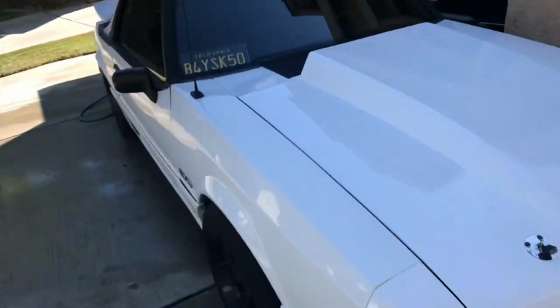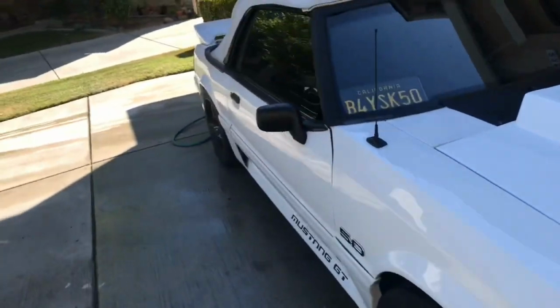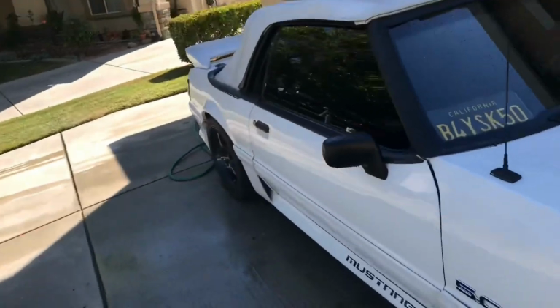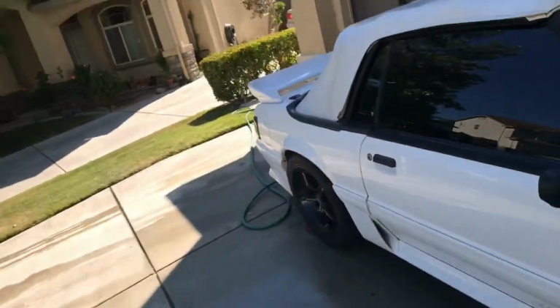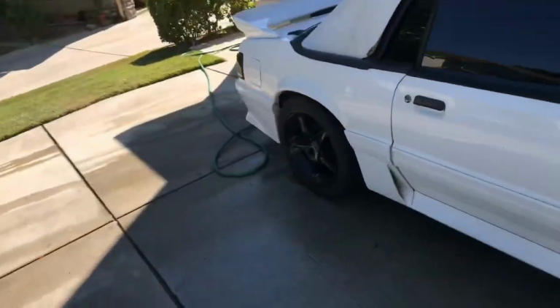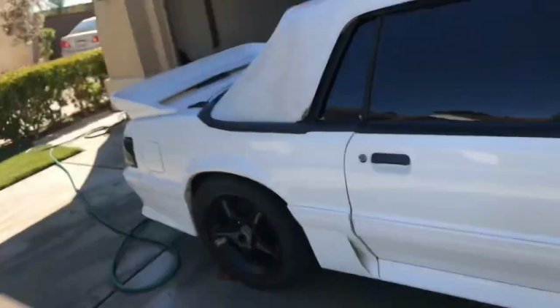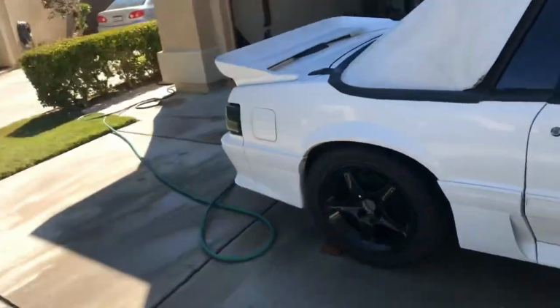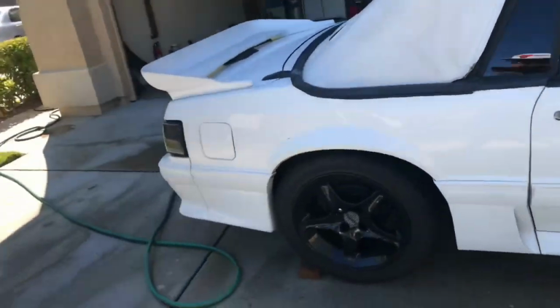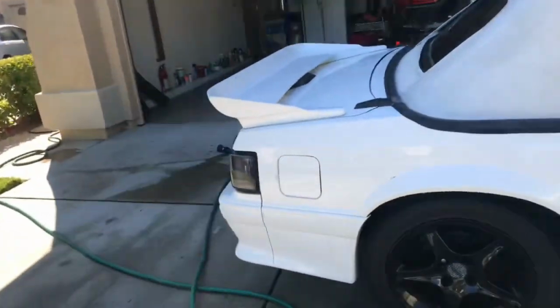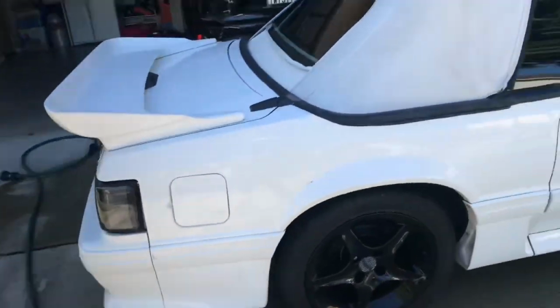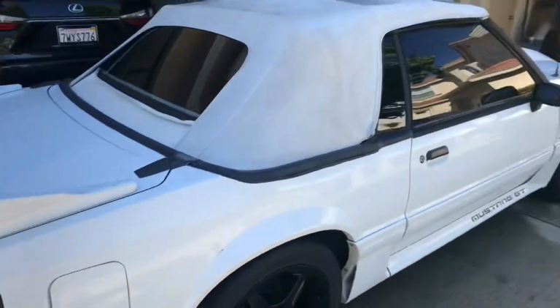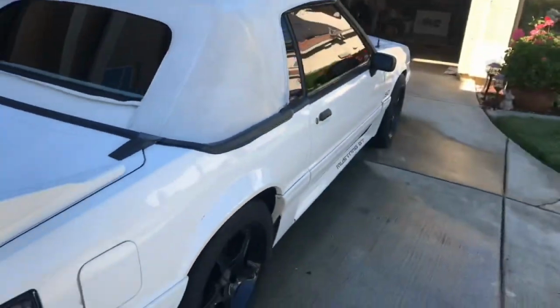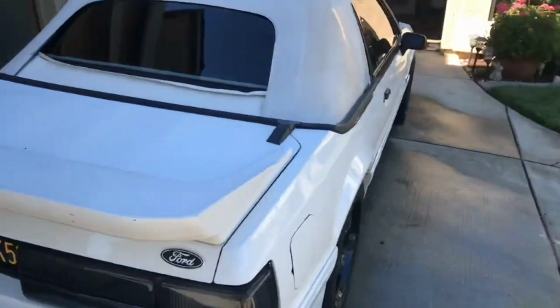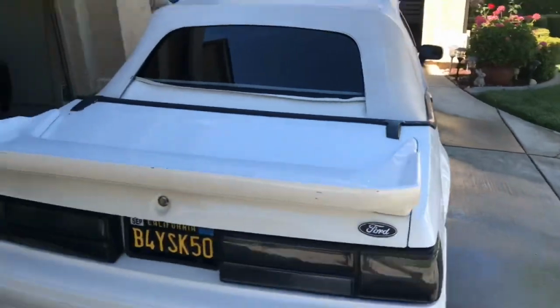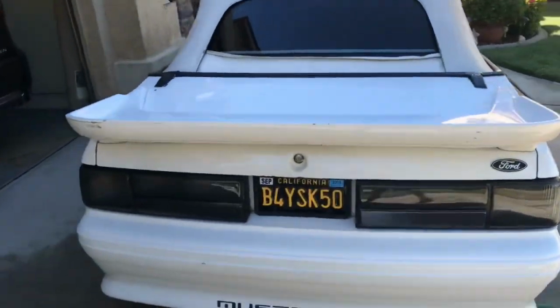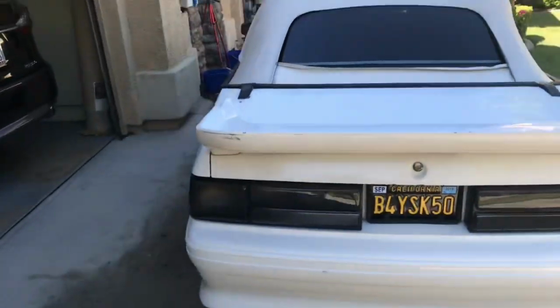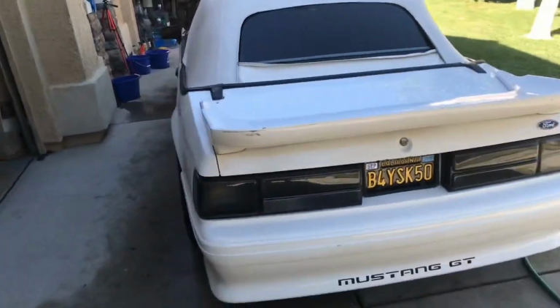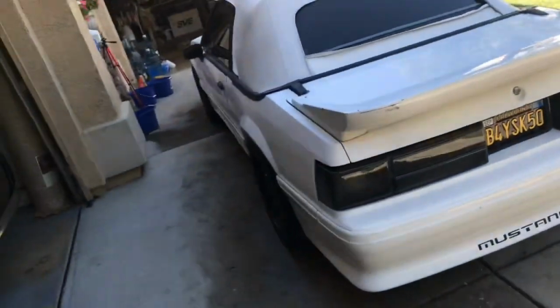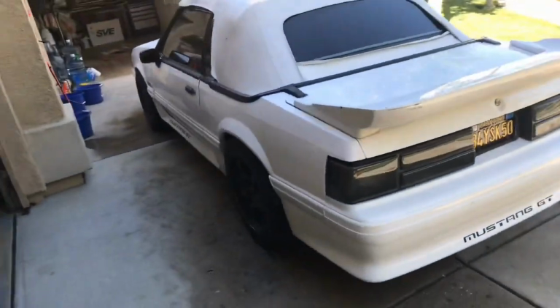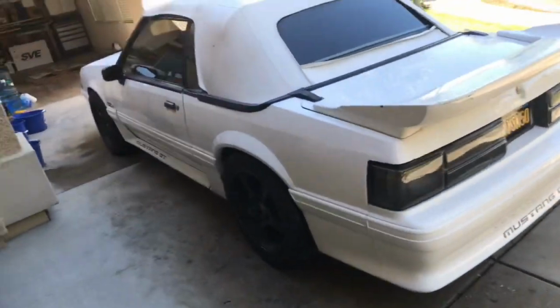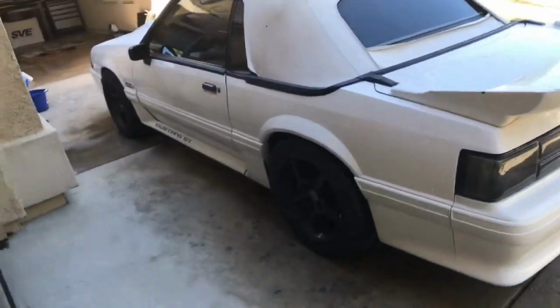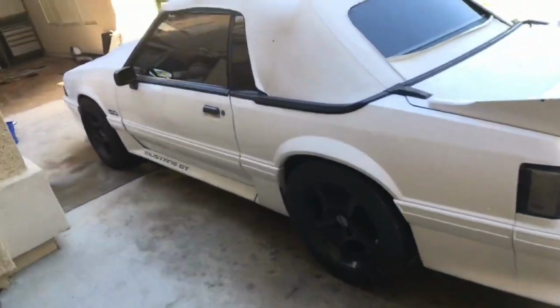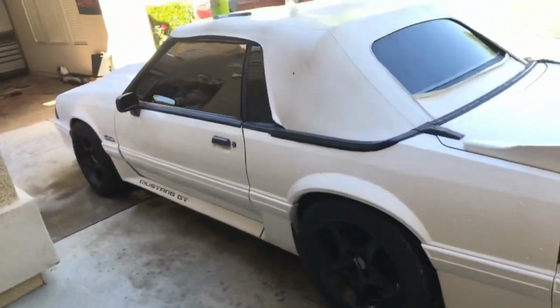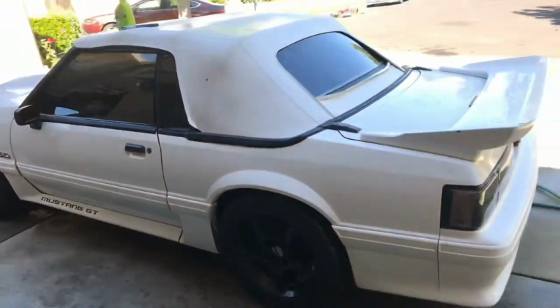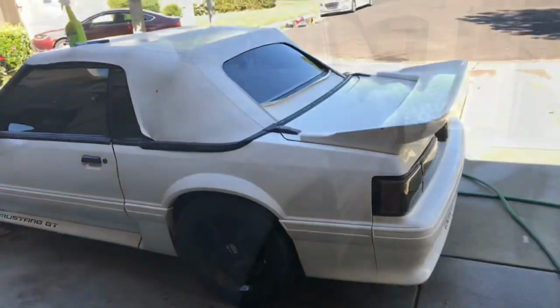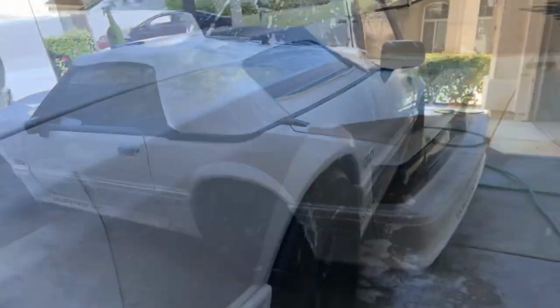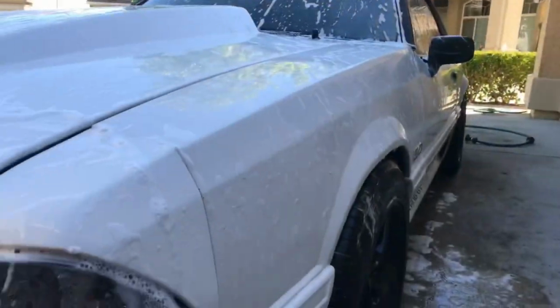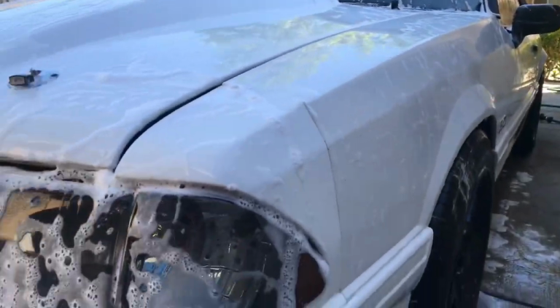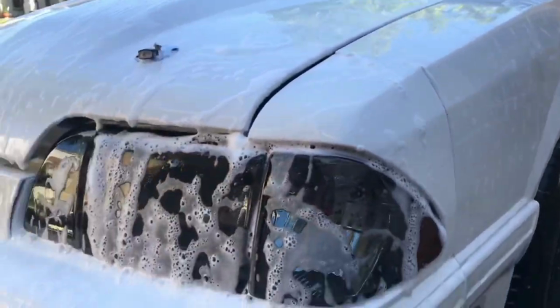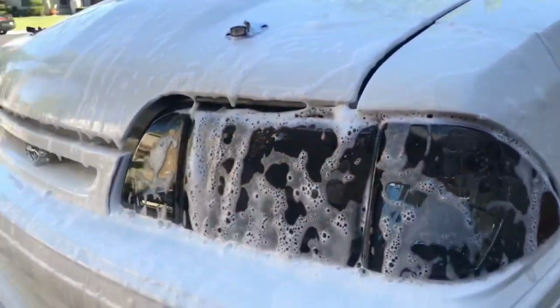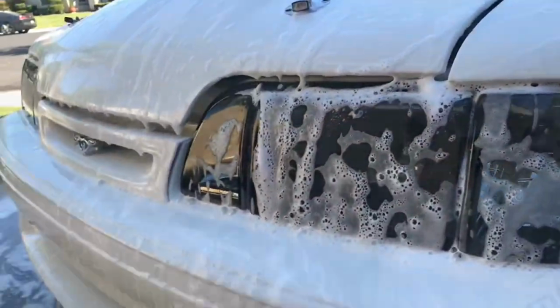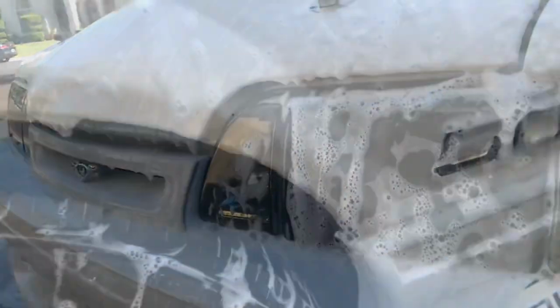I think these Fox bodies didn't even come with clear coat — they just came with a stage one paint. So I'm gonna try to clean her up right now real quick. And here's a little cinematic for y'all.